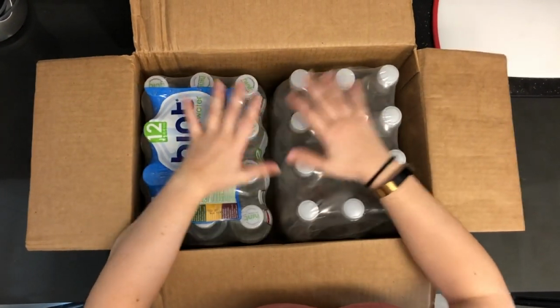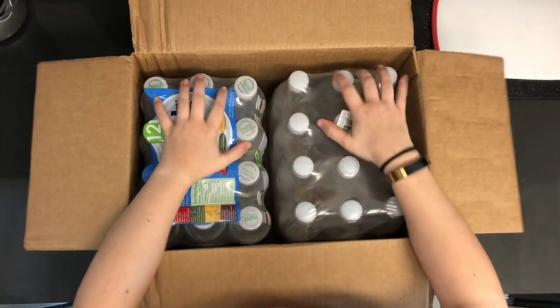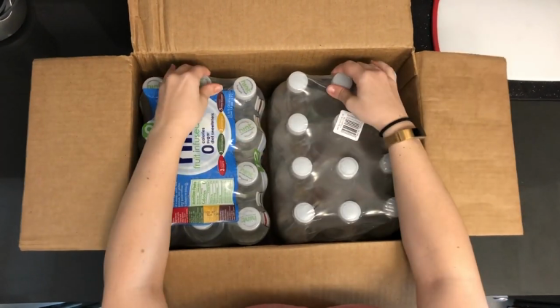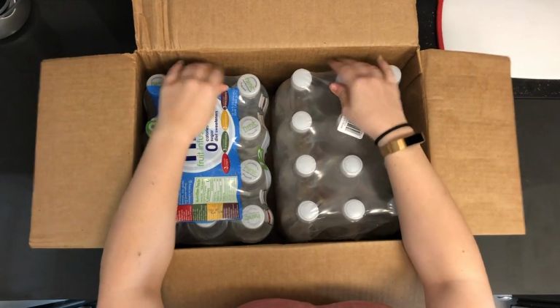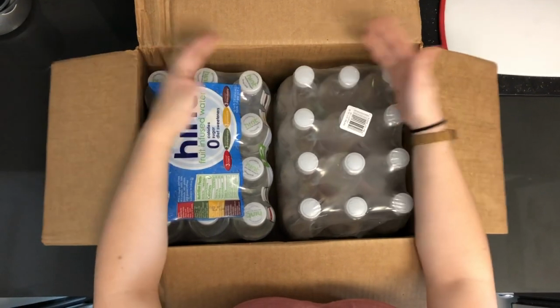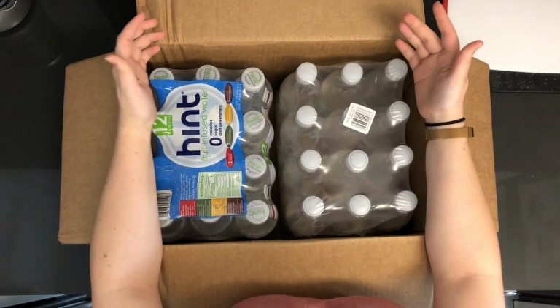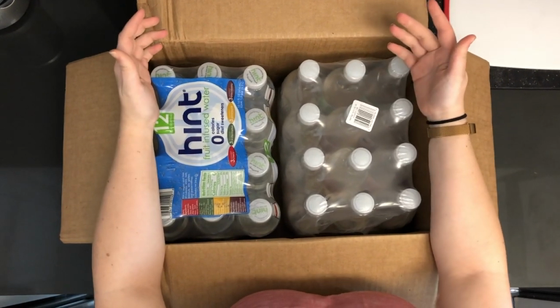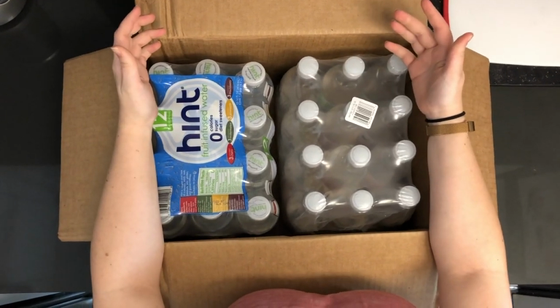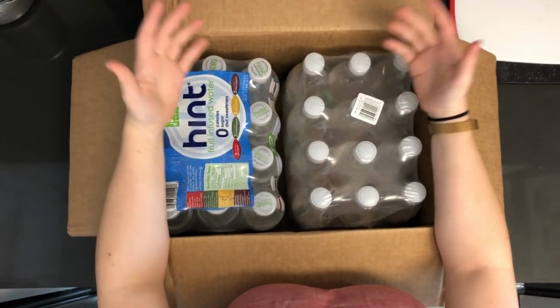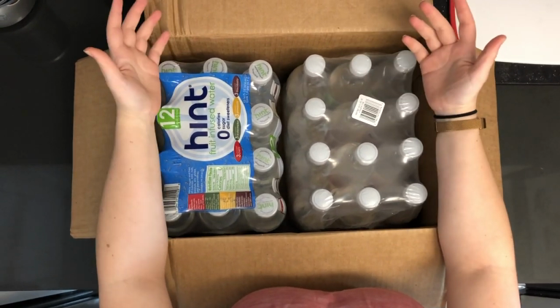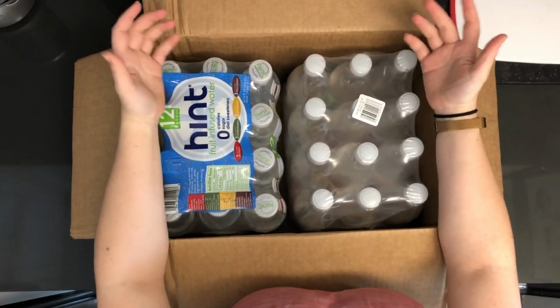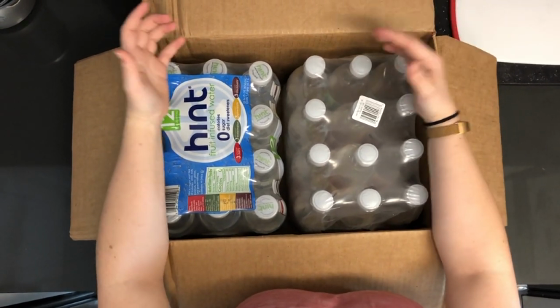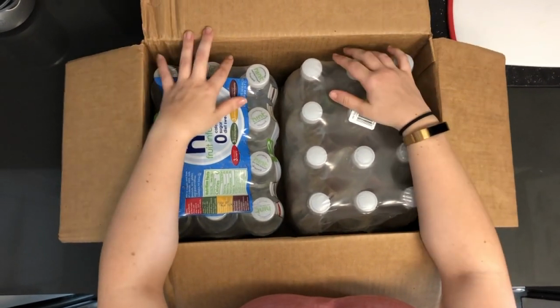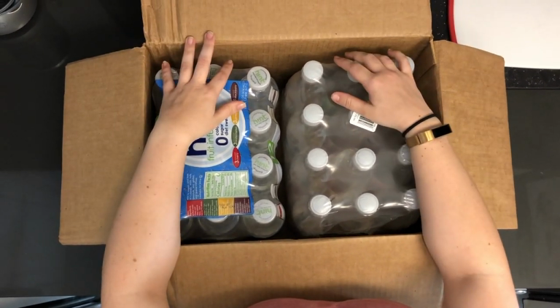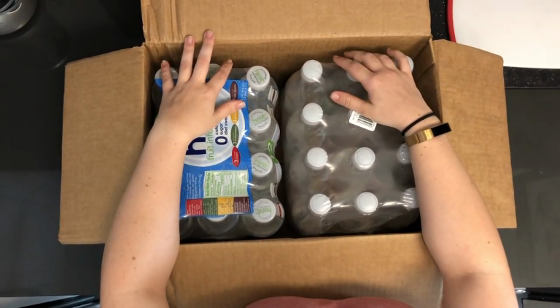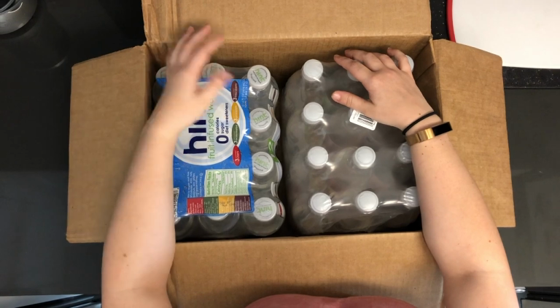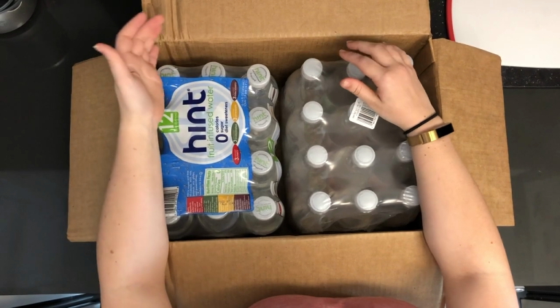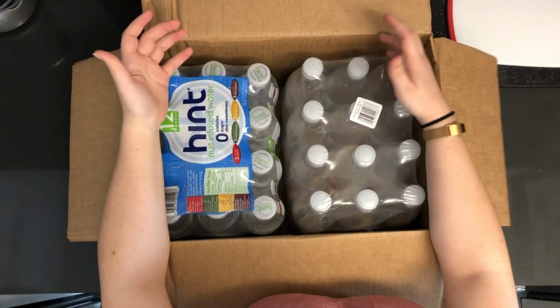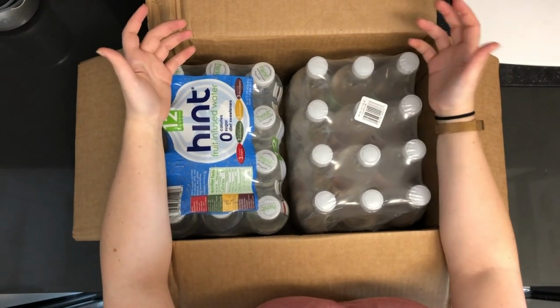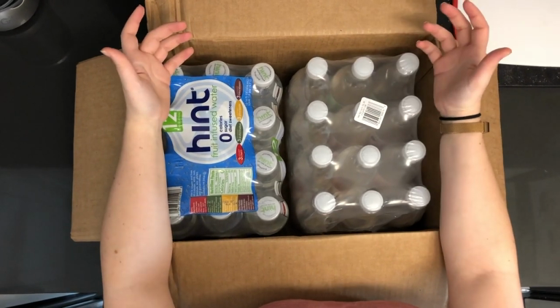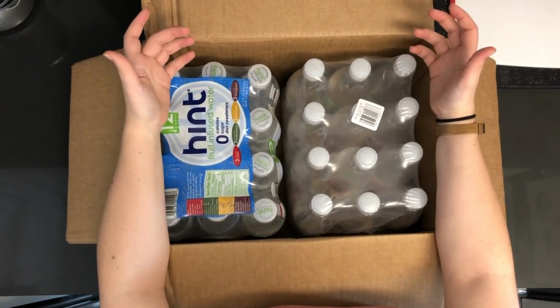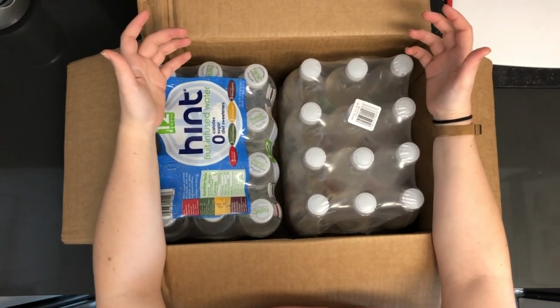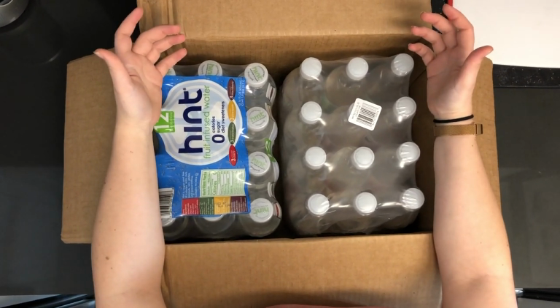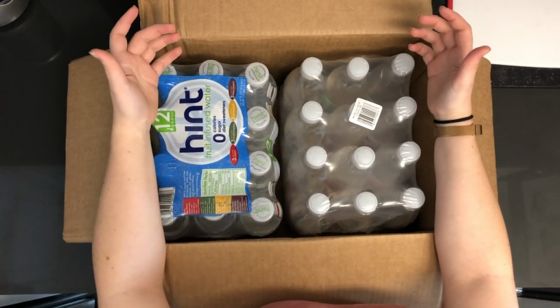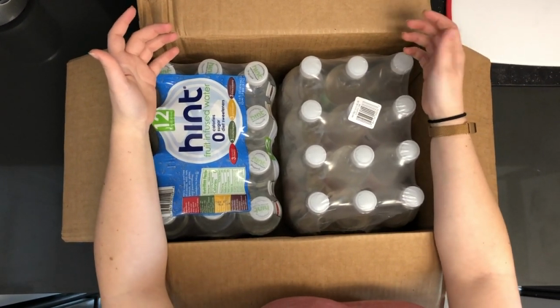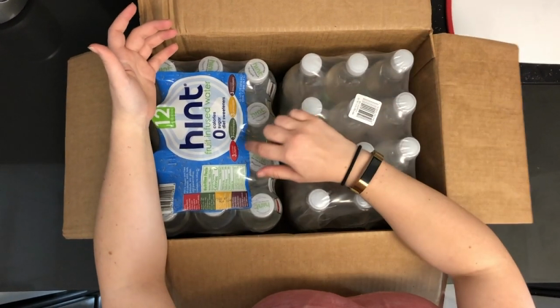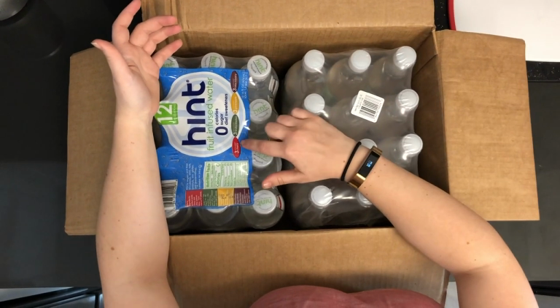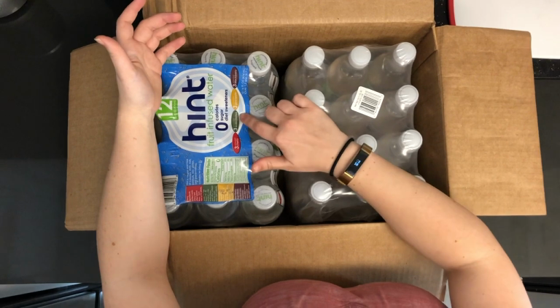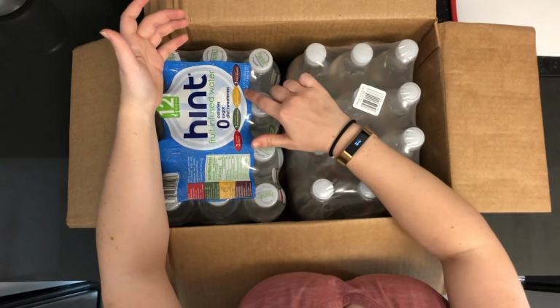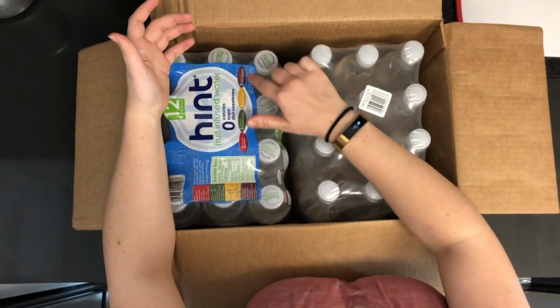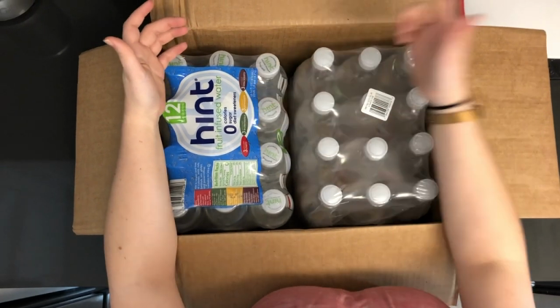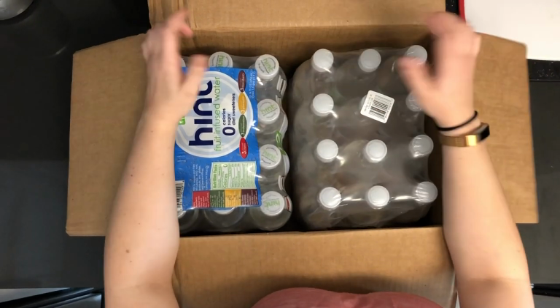Looks like they're just wrapped in some plastic, regular plastic bottles, but you can get these shipped to you every month if that's what you're looking for. You can do specific flavors. Looks like we've done a sampler pack — they've got cherry, watermelon, pineapple, and blackberry.